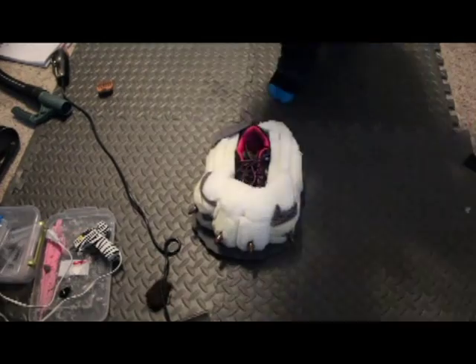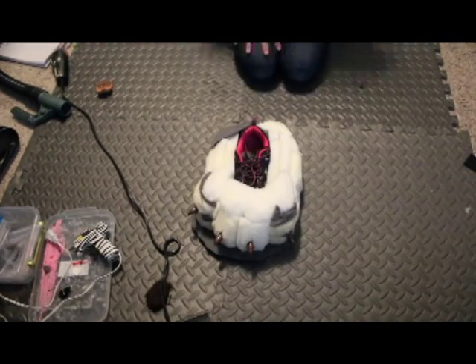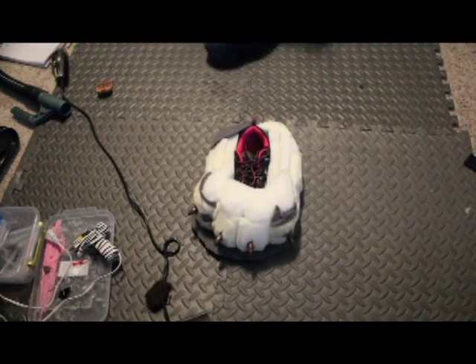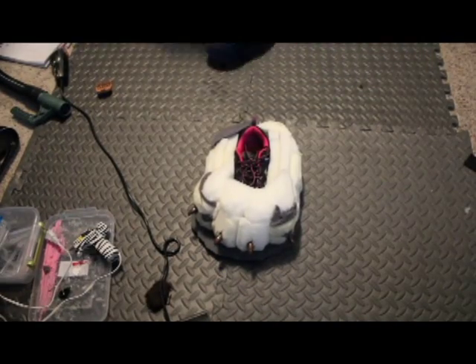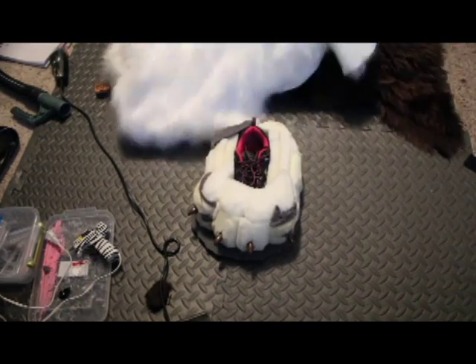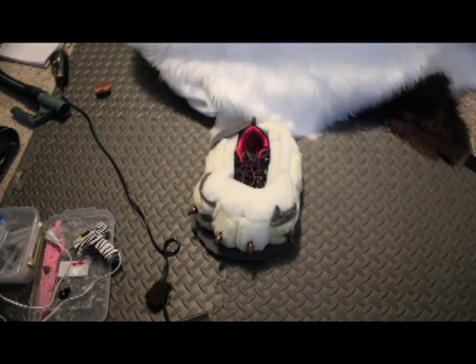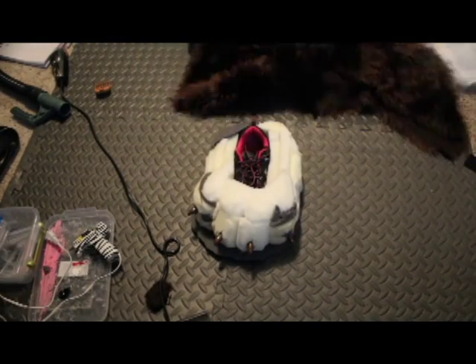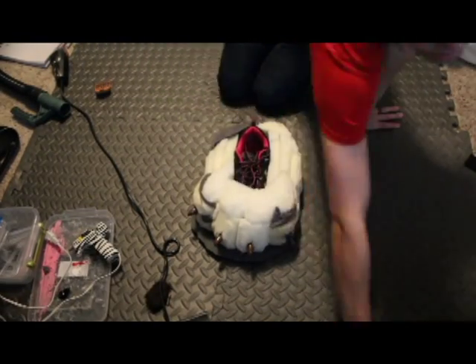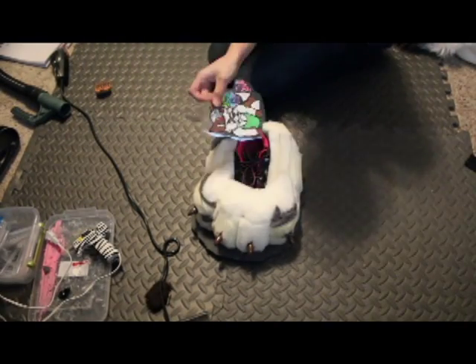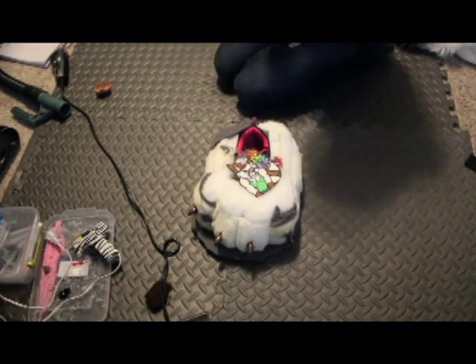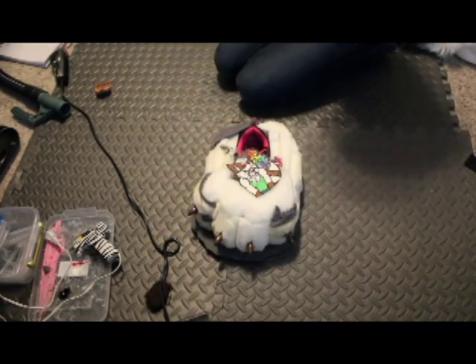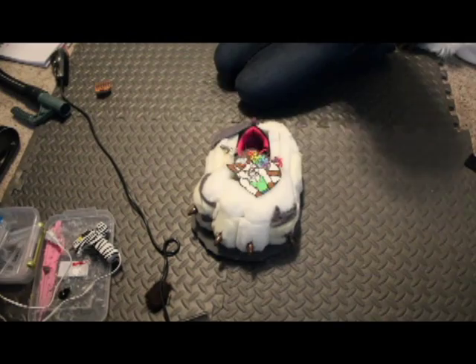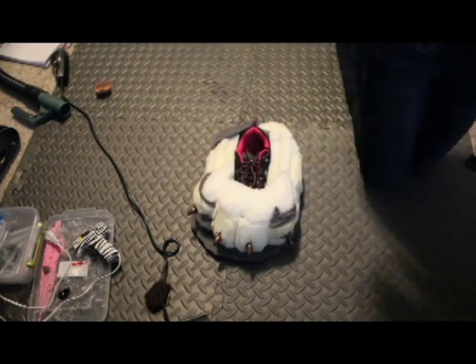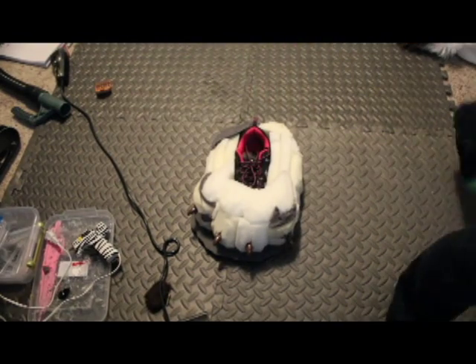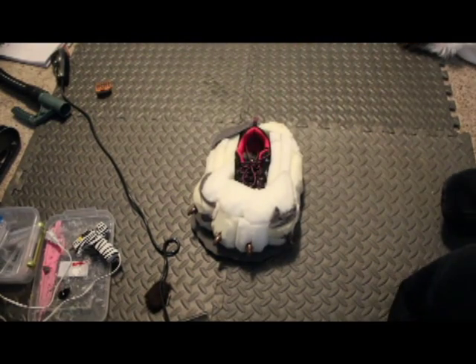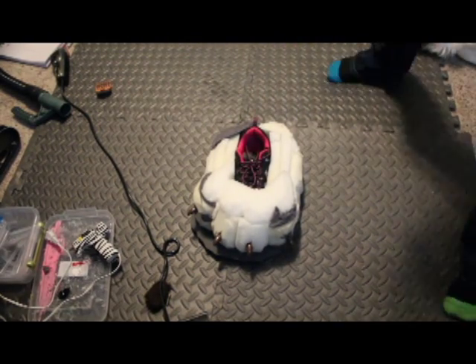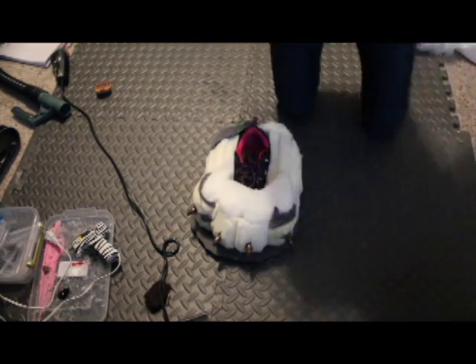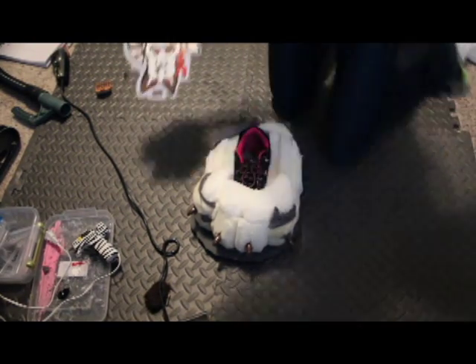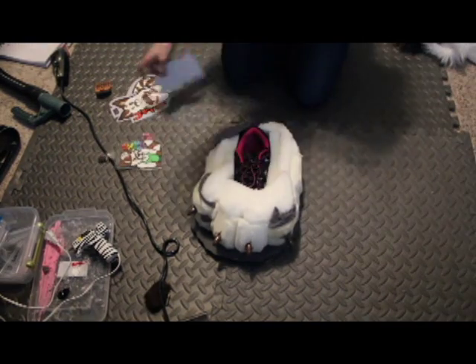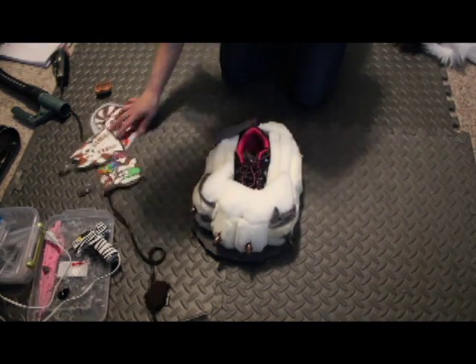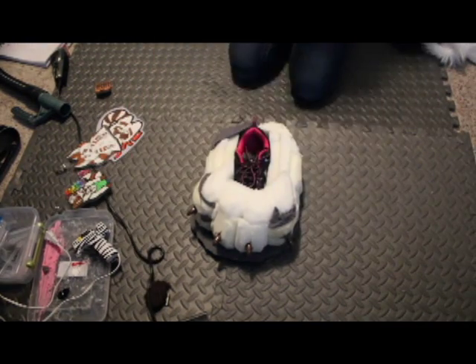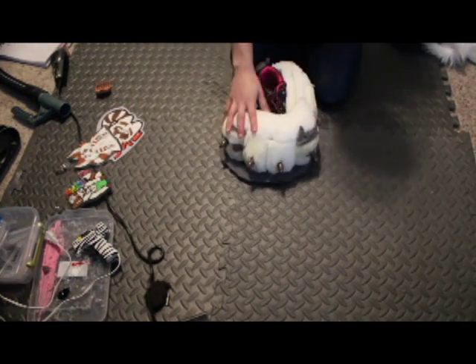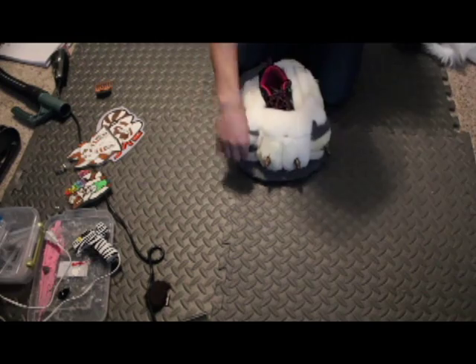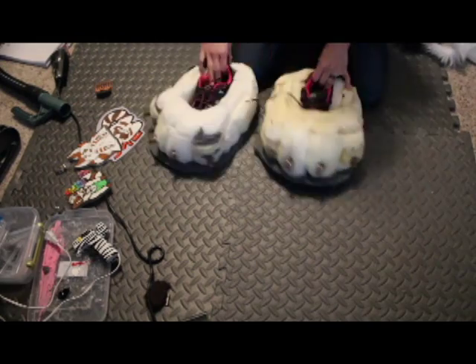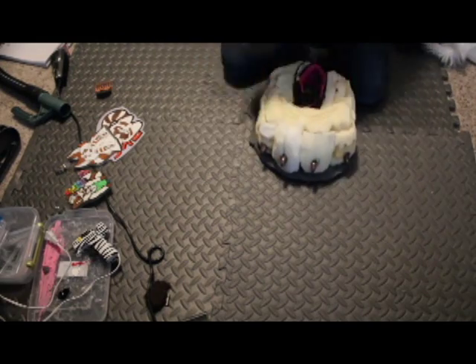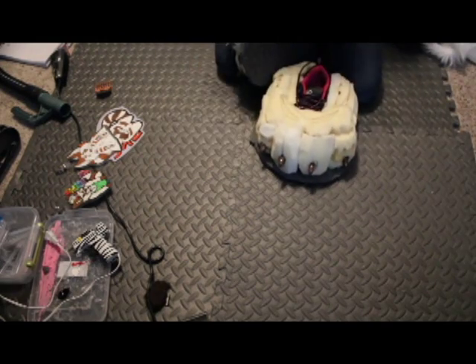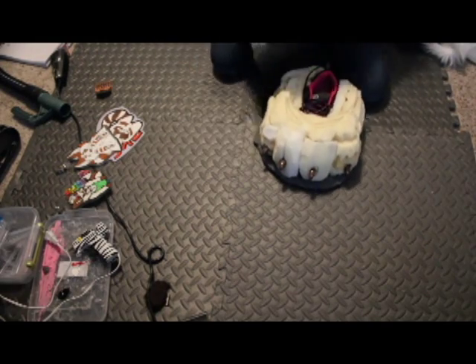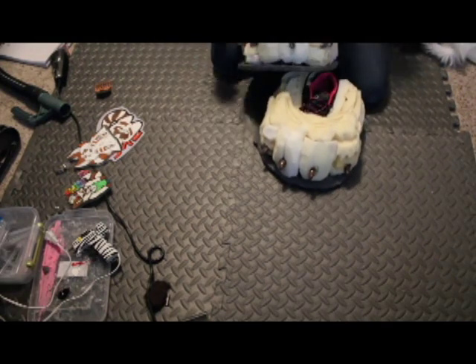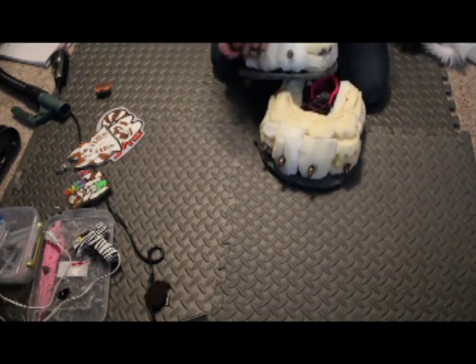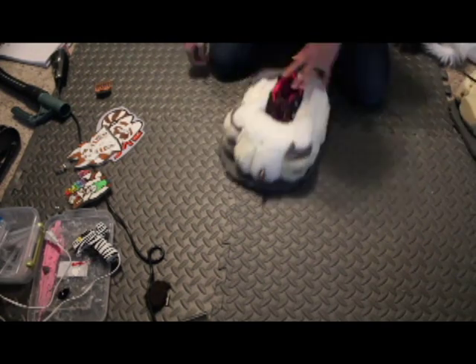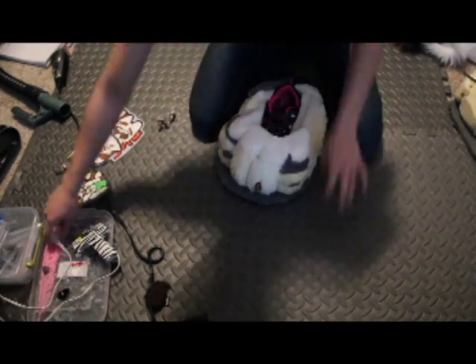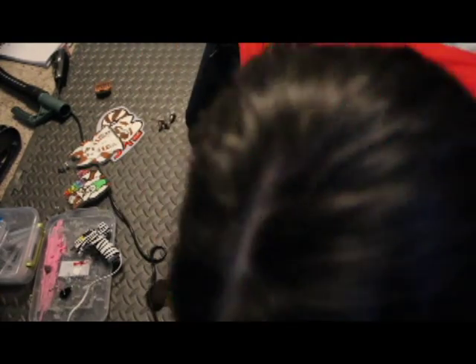Hey guys, welcome back. This is going to be the first part of the furring for the bodysuit. My name is Jujibug and today we are going to be doing Stompy Feet.